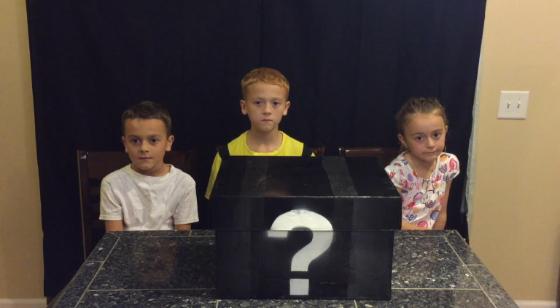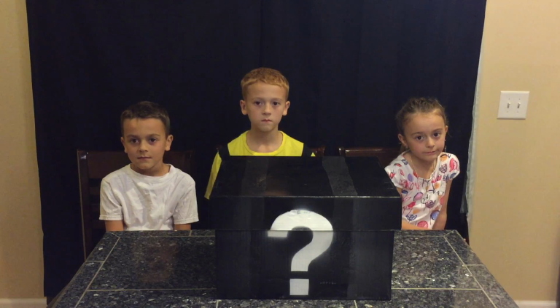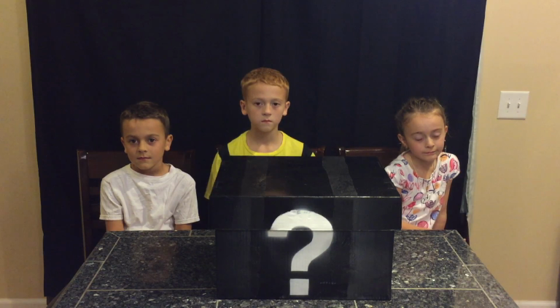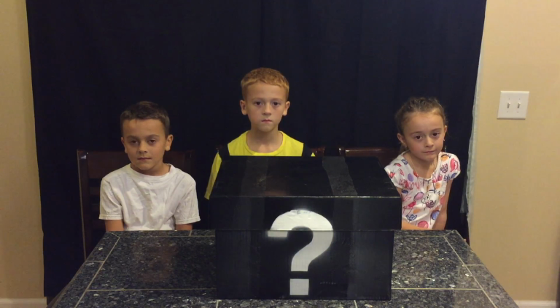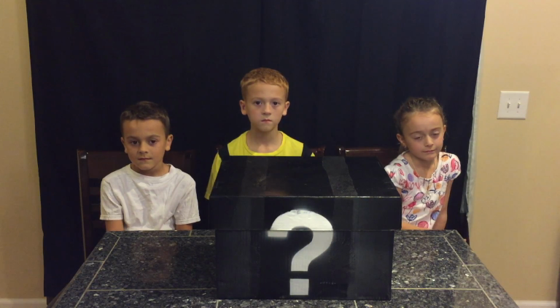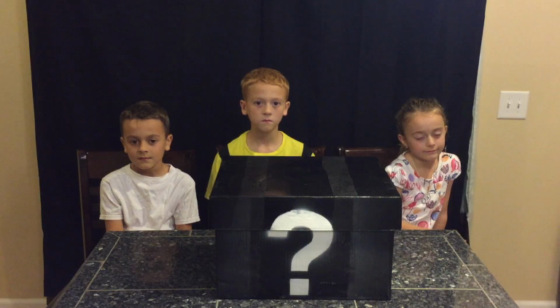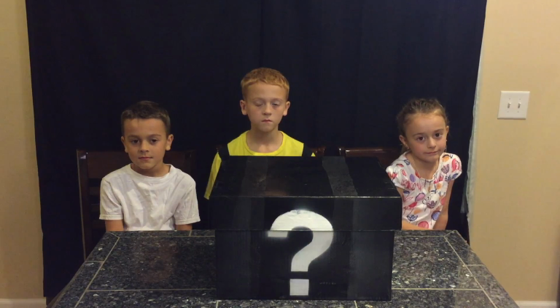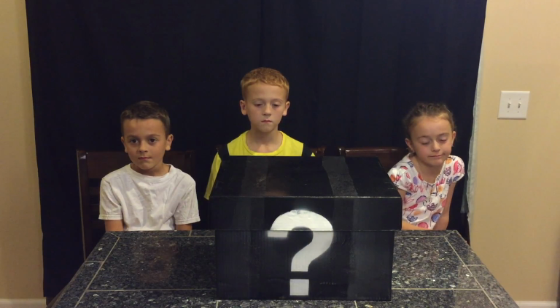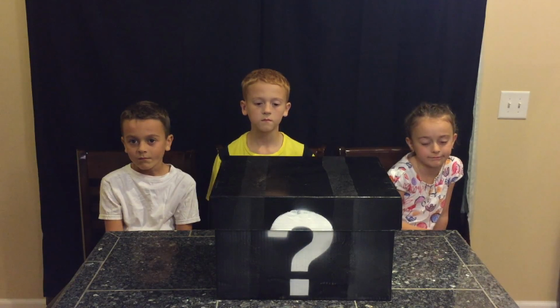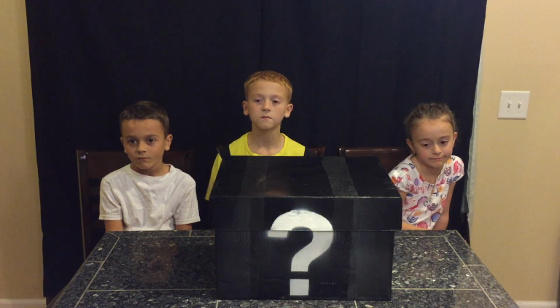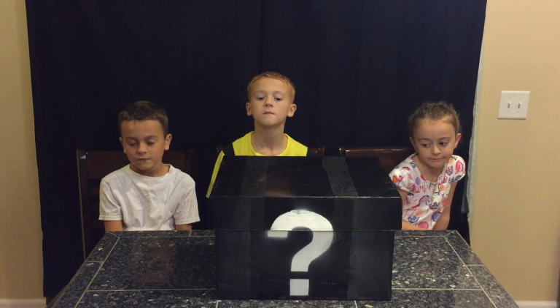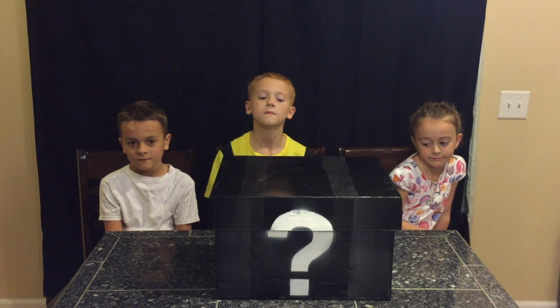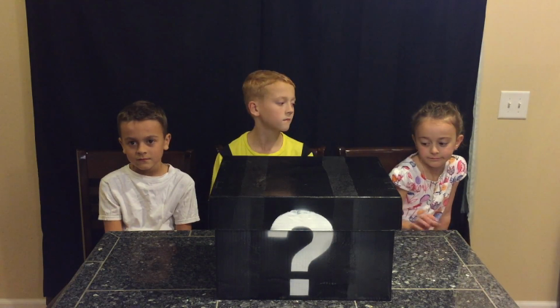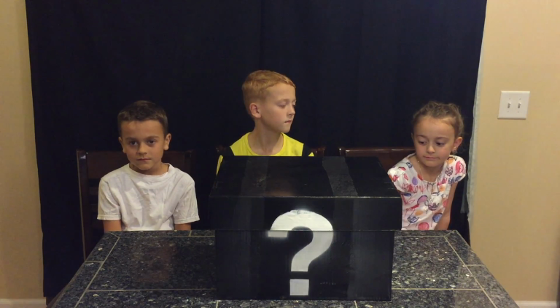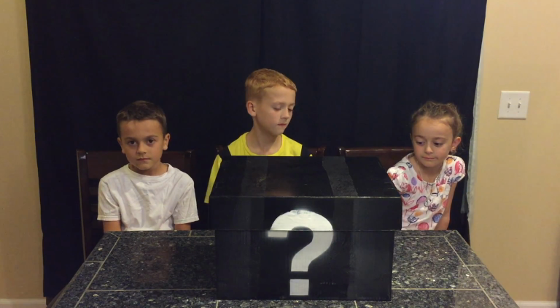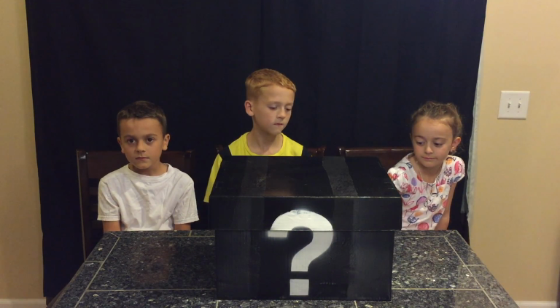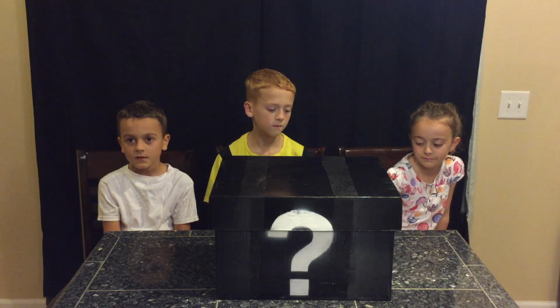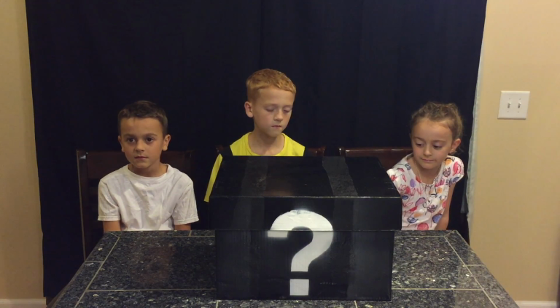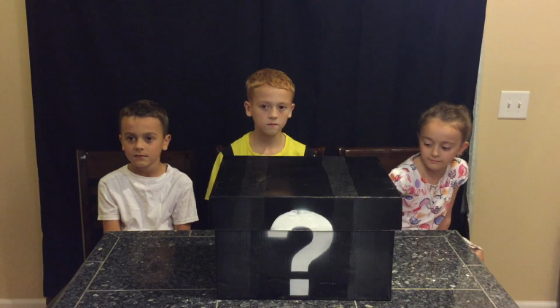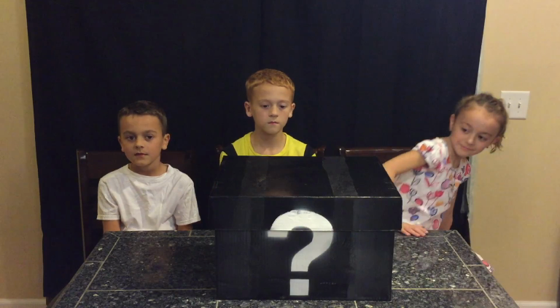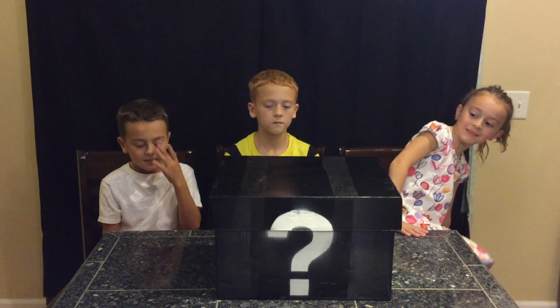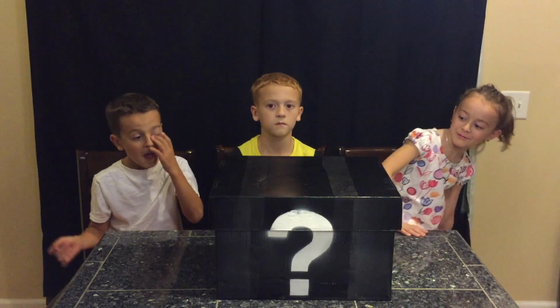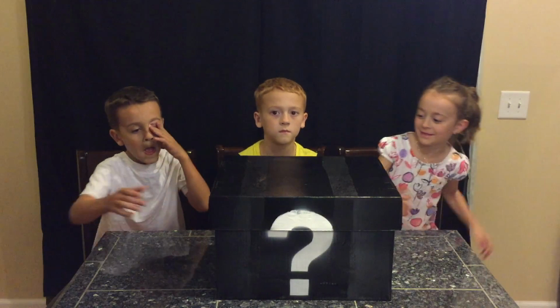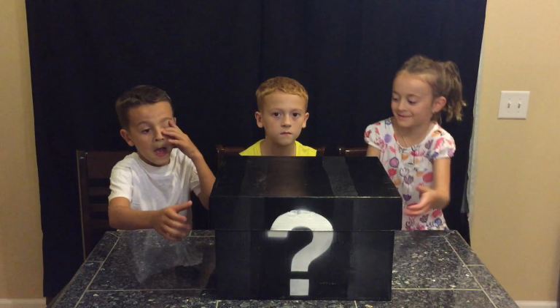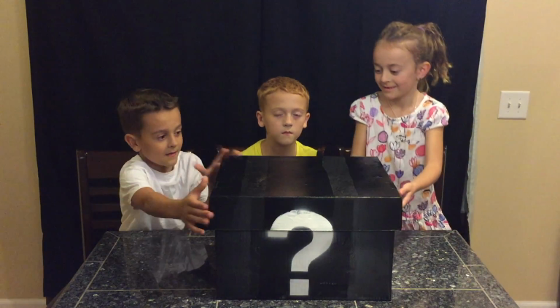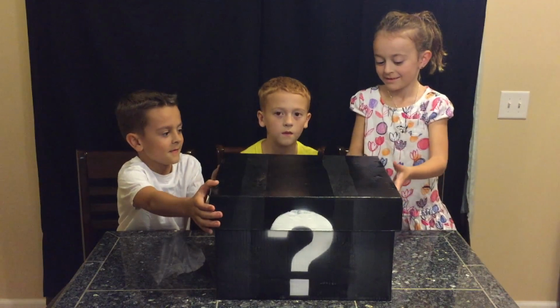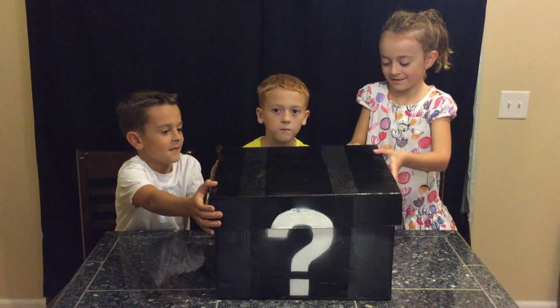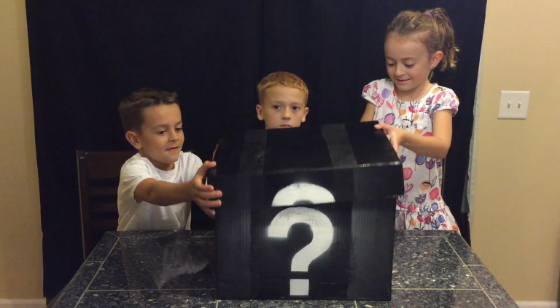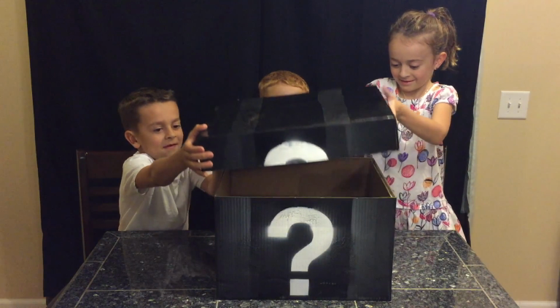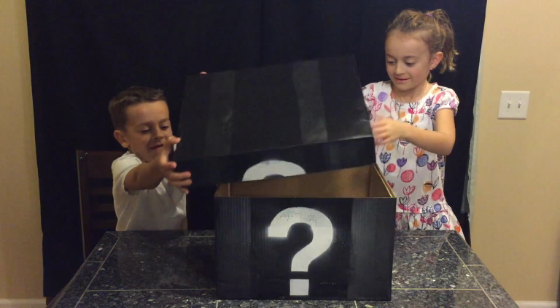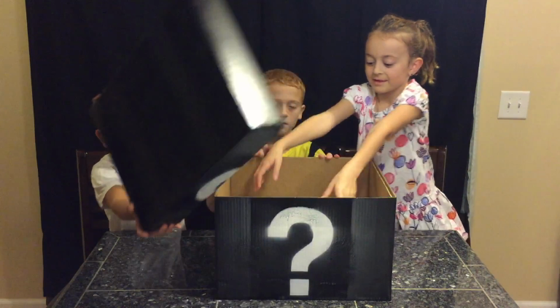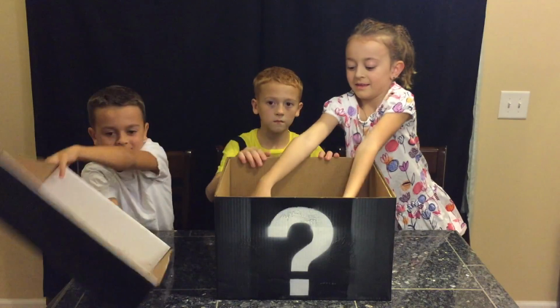What's up, guys? We're back, and today is Mystery Monday. We've got the mystery box in front of us. We're going to open it up and see what our secret ingredient is for the week. You guys ready? Are you excited?